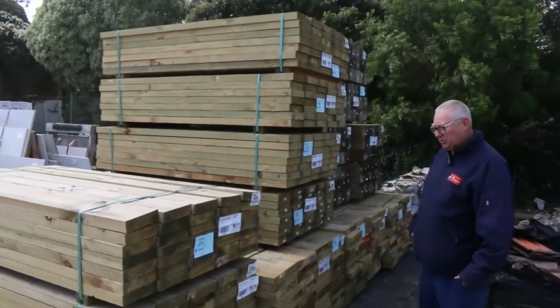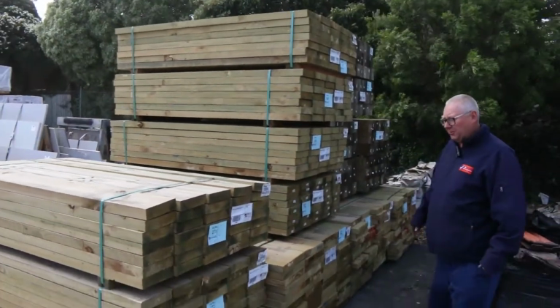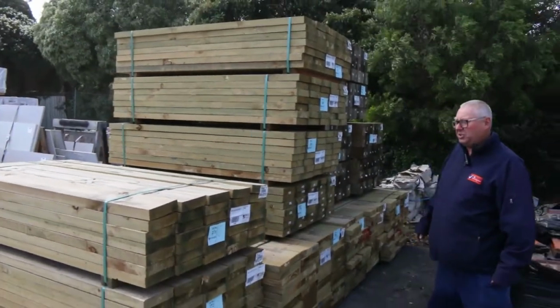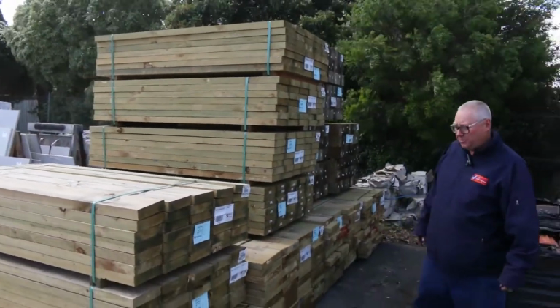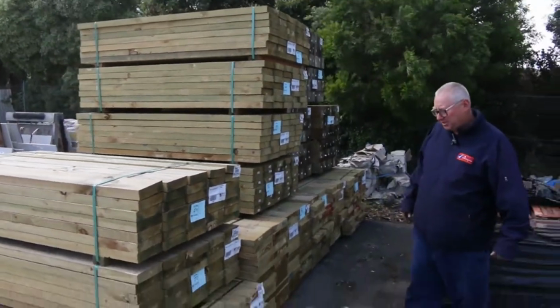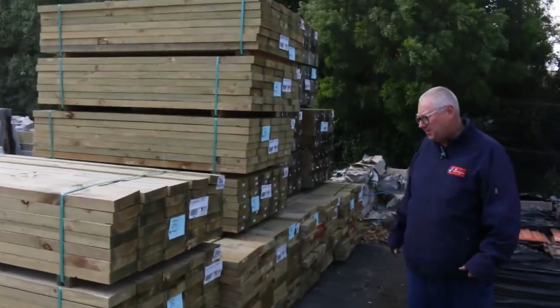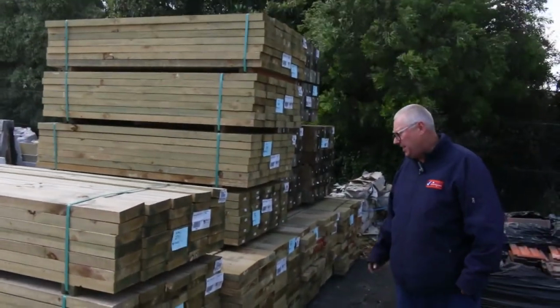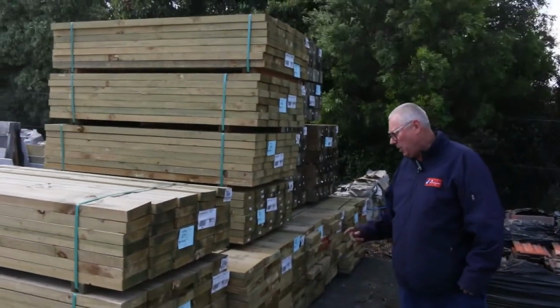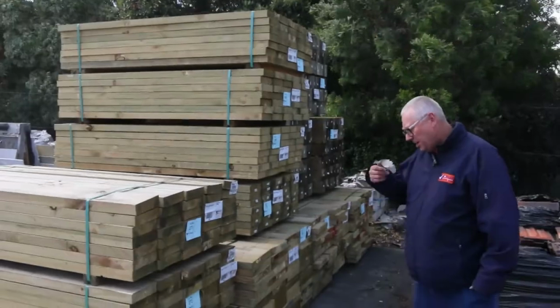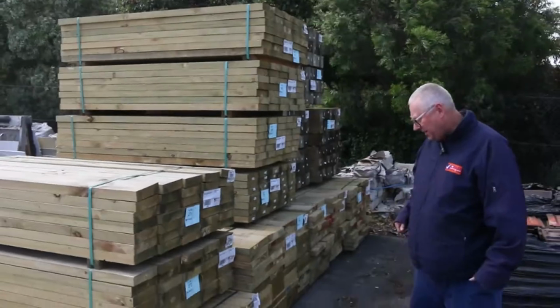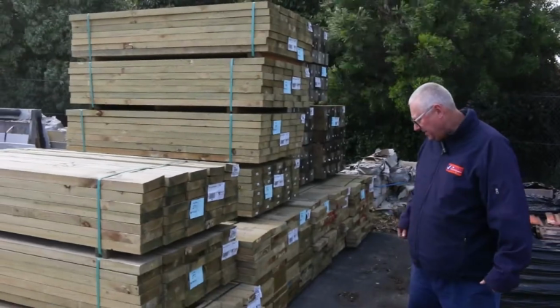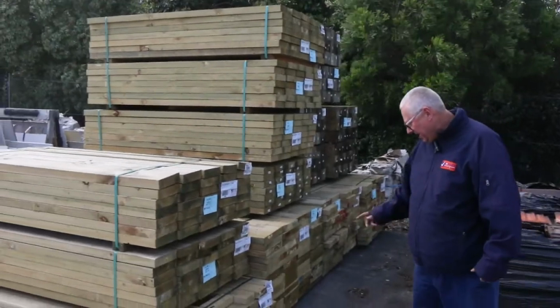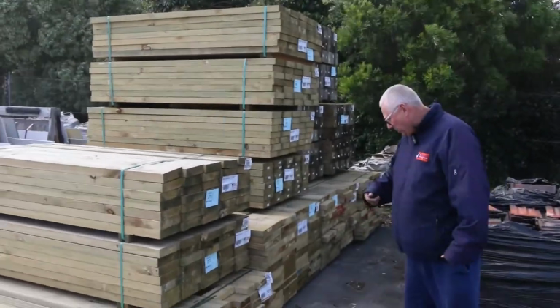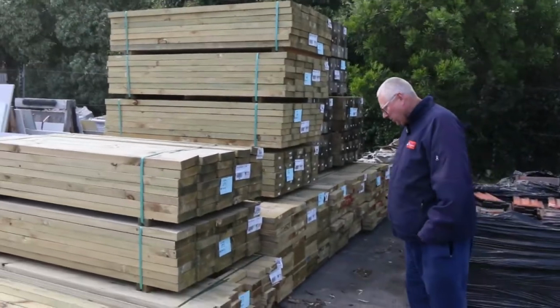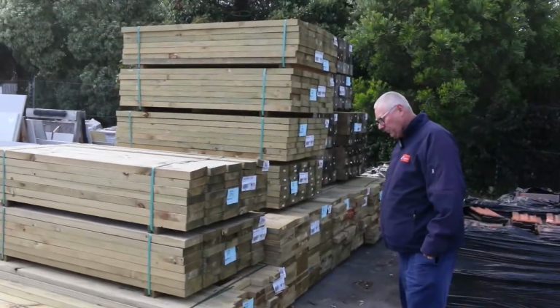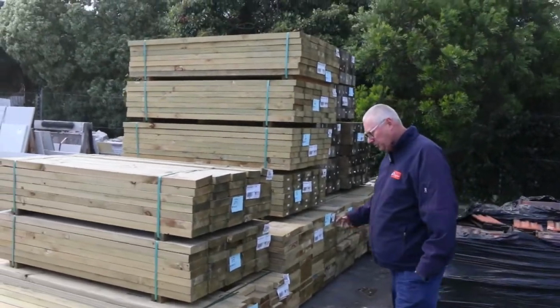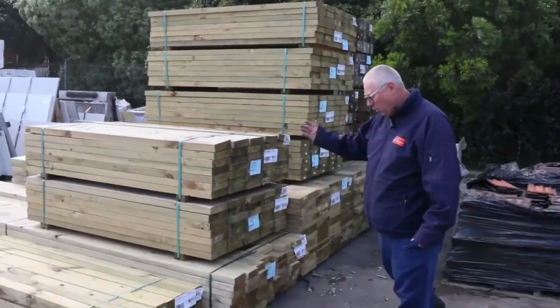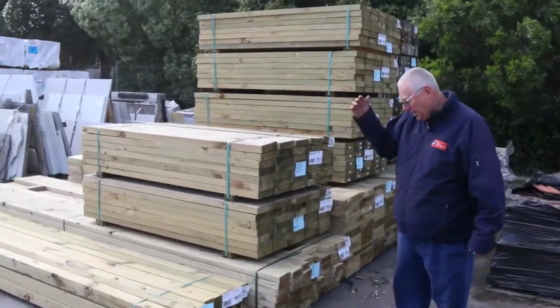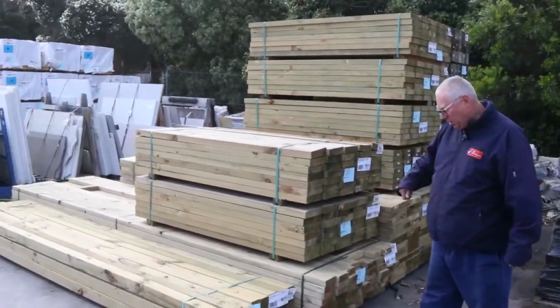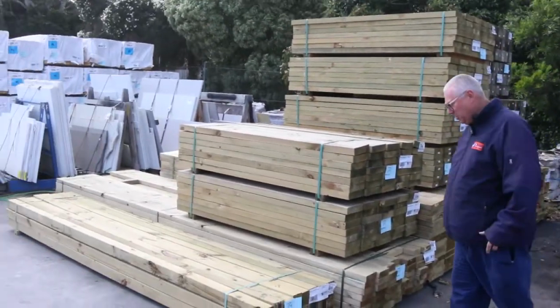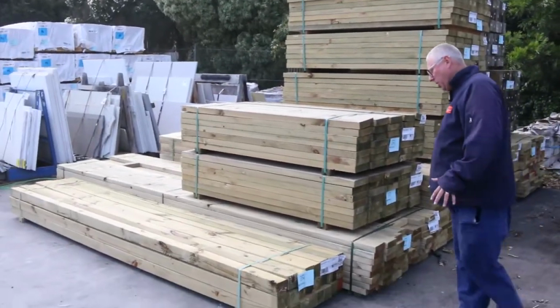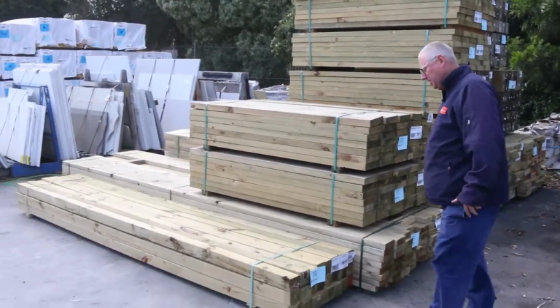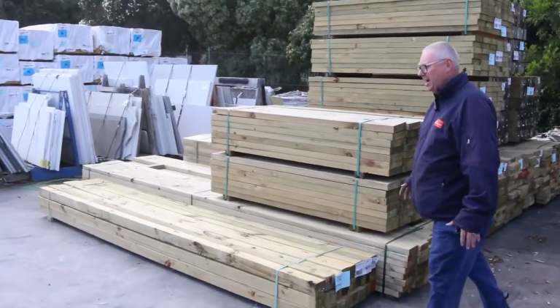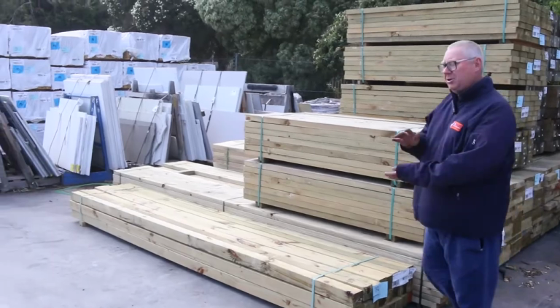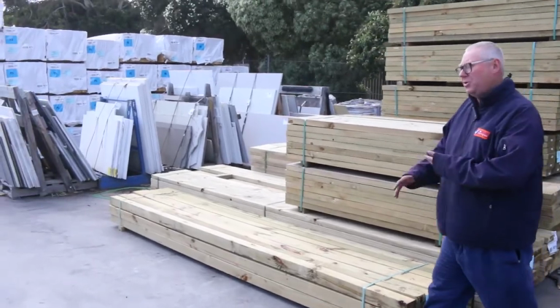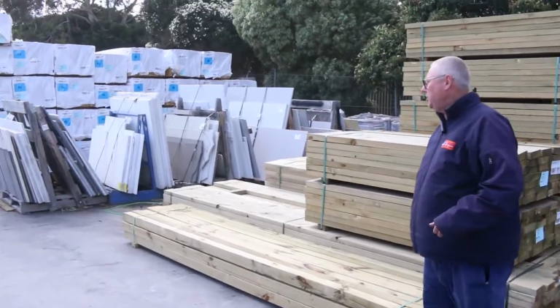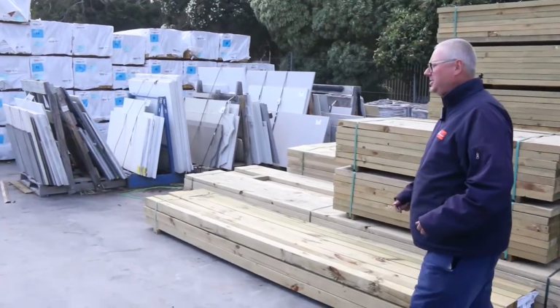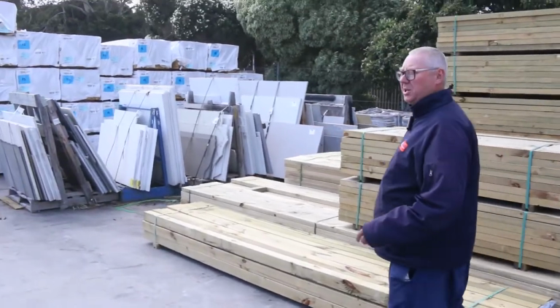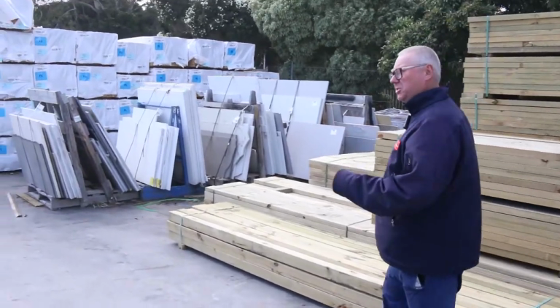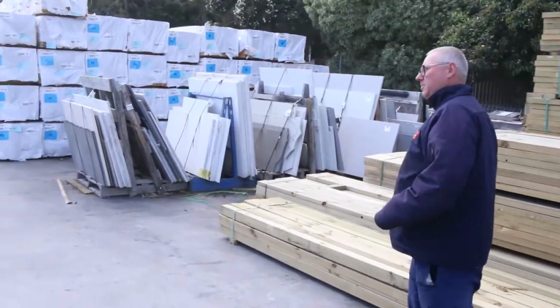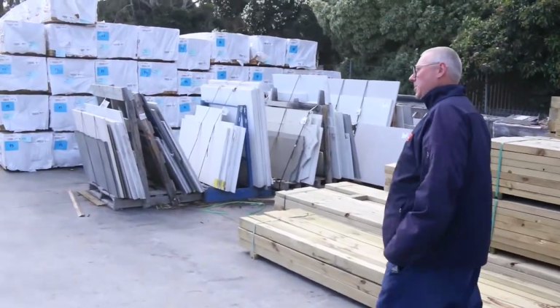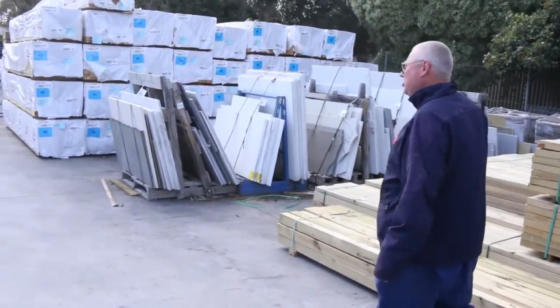Half a dozen packs of 200 by 50 treated pine sleepers in 1.8 metre lengths, 120 by 45 treated pine, and a pack of 90 by 90 posts. There are heaps of 90 by 90 treated posts this week, as you'll see as we make our way along.